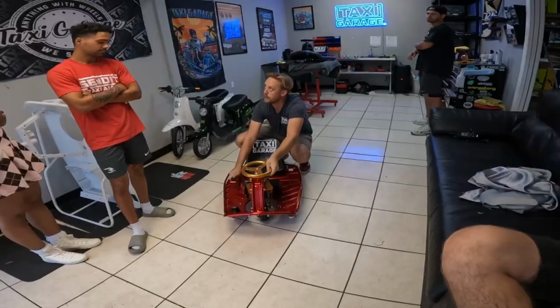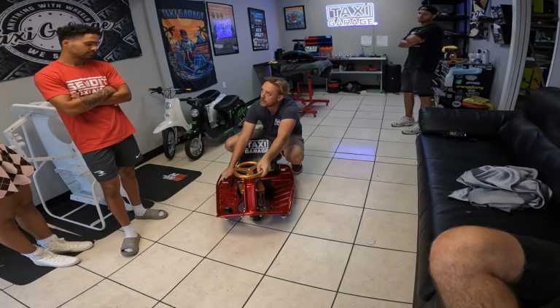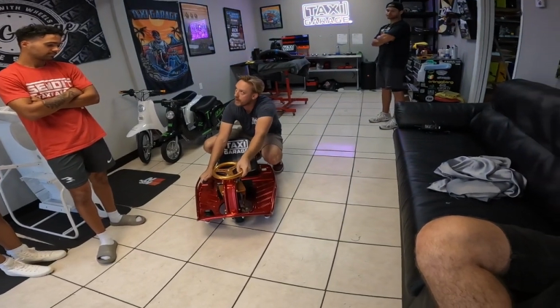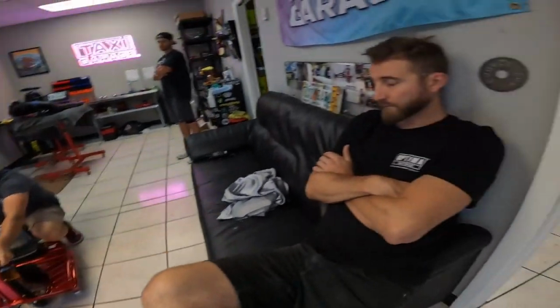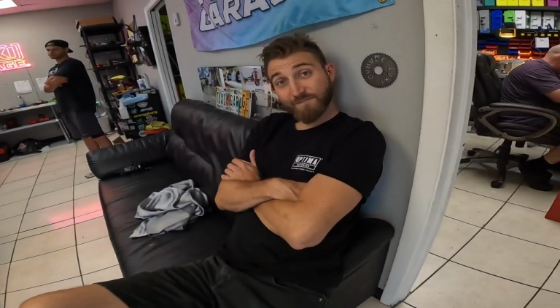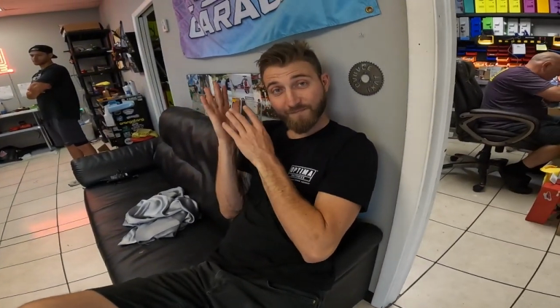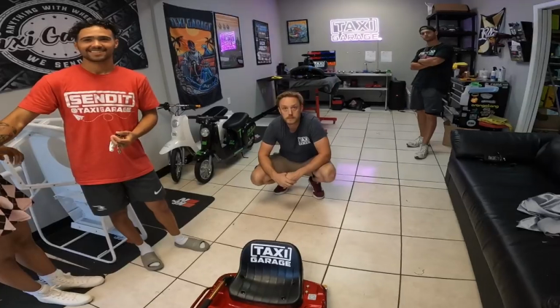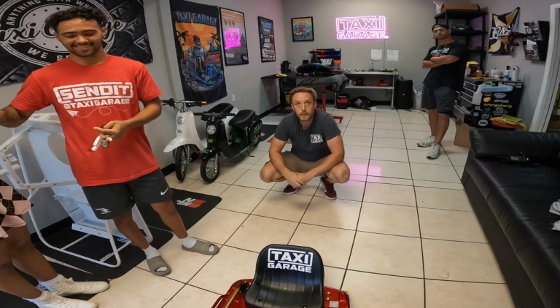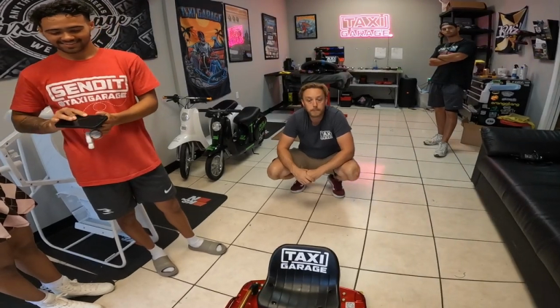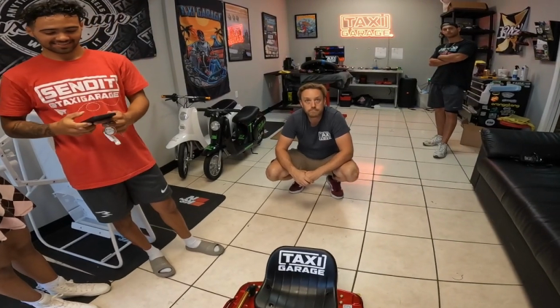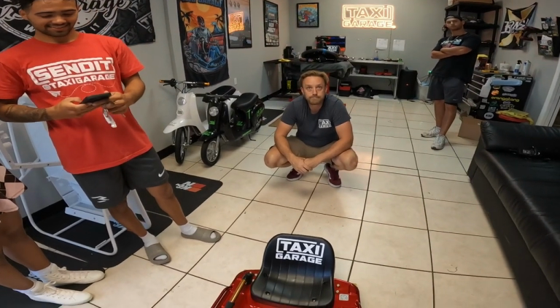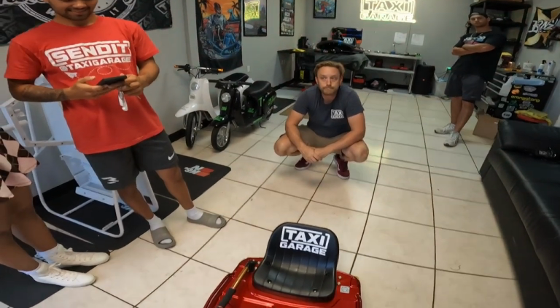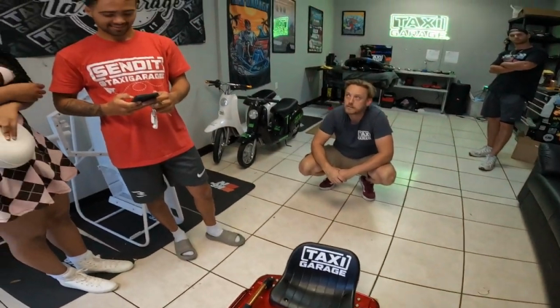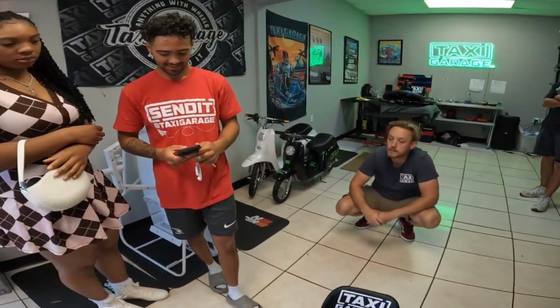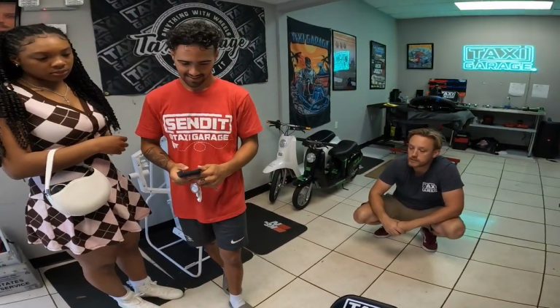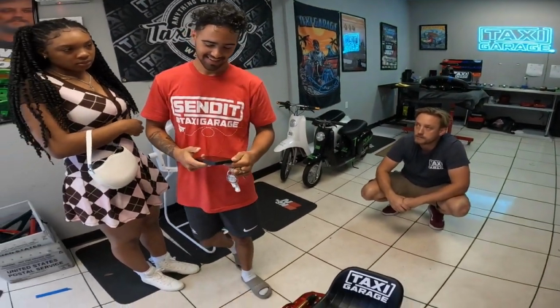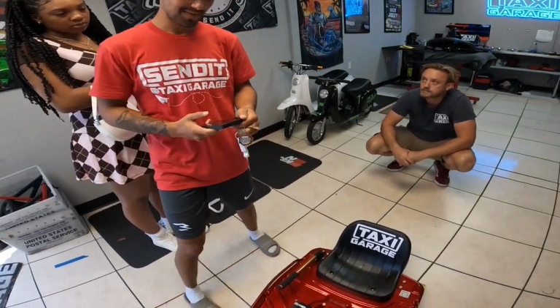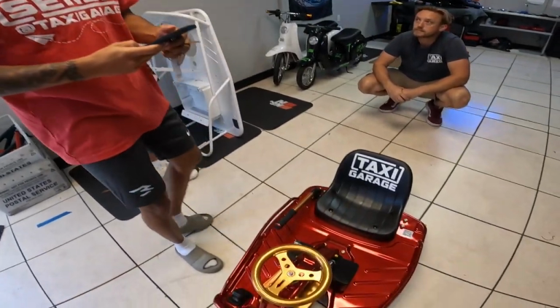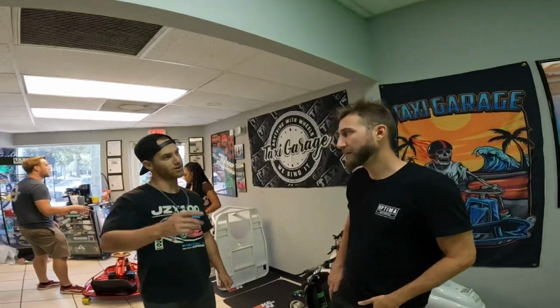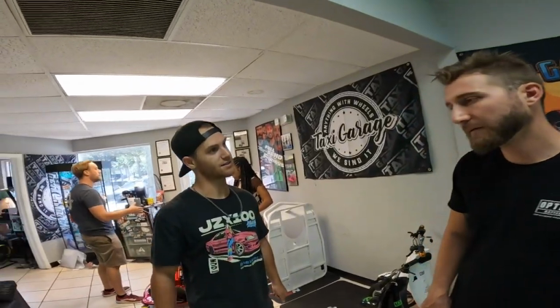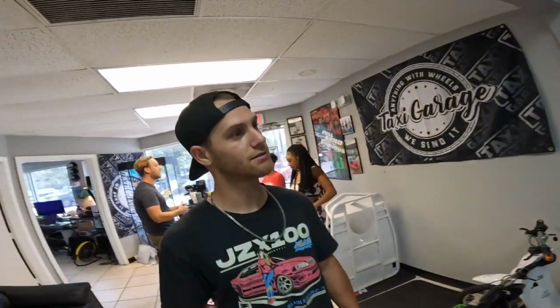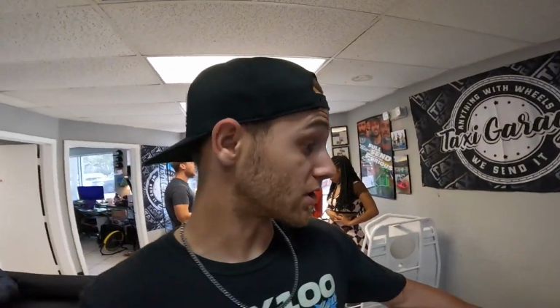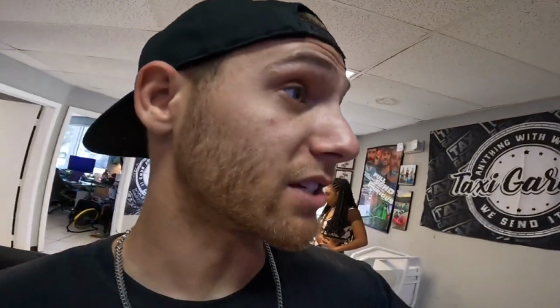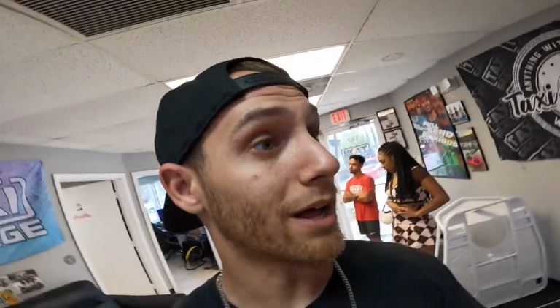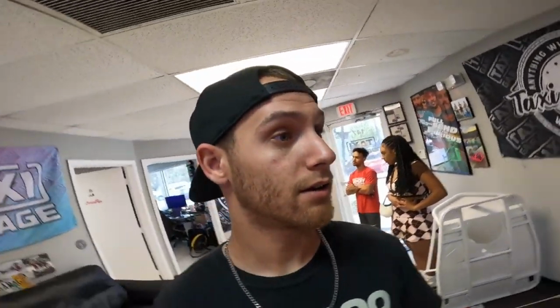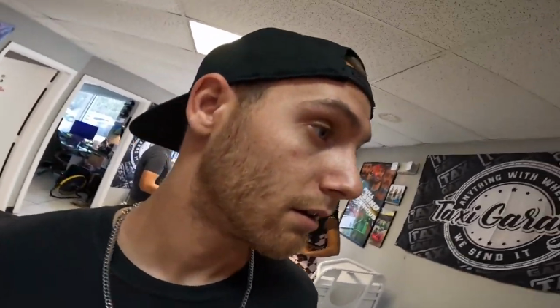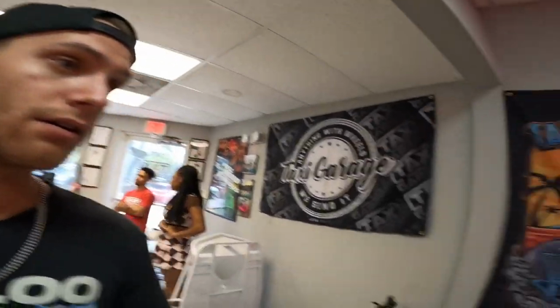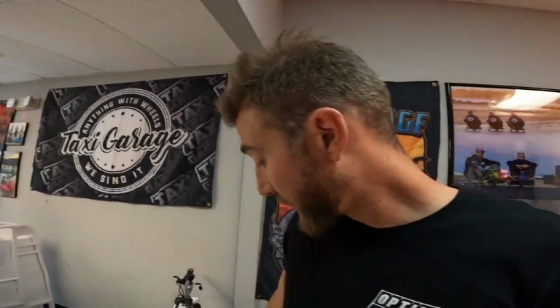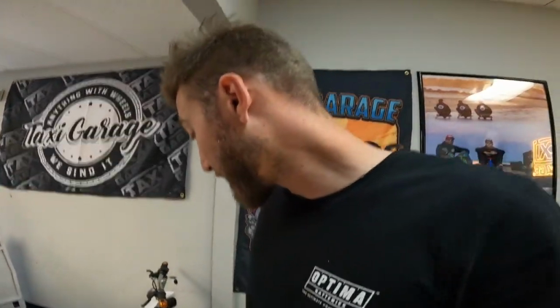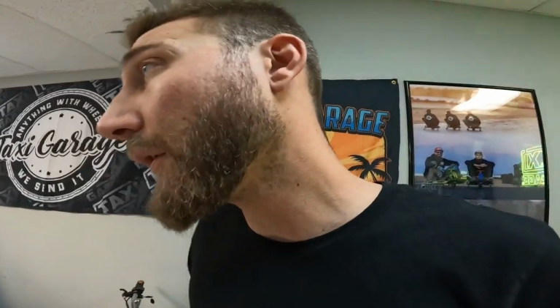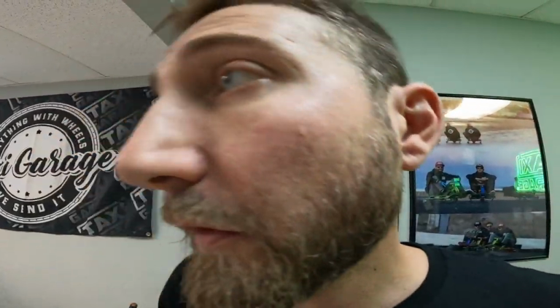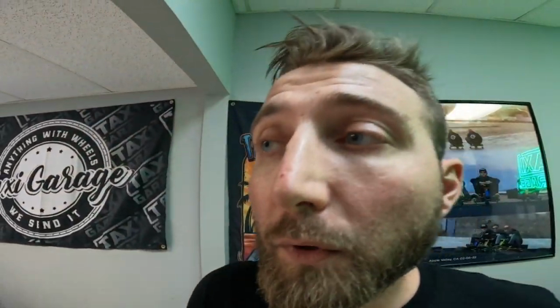I think we should go grab two carts and give them a little first ride. The white one is fast. Oh, it's not 36 volt battery? No, 48. A different motor, though, than the white one.